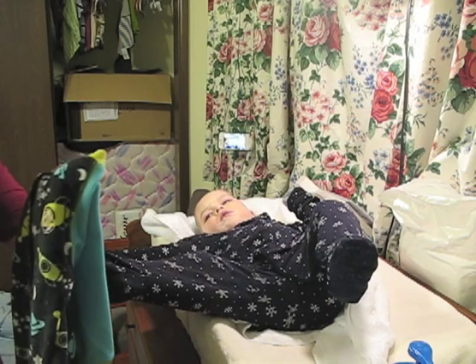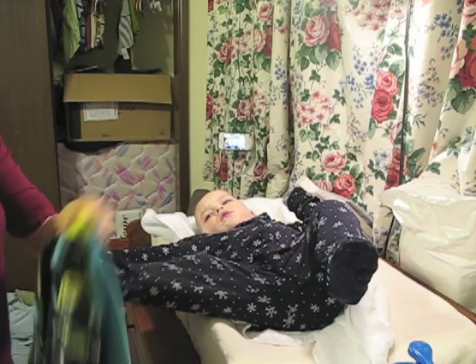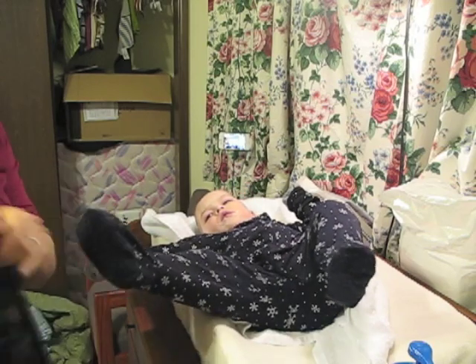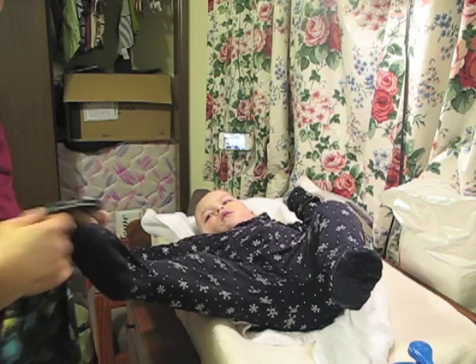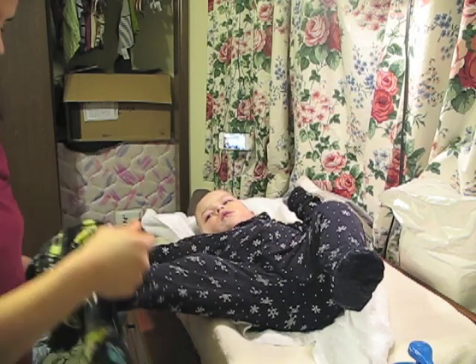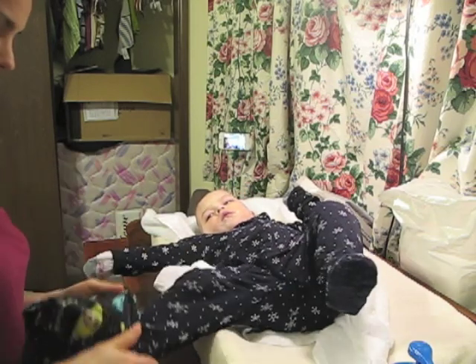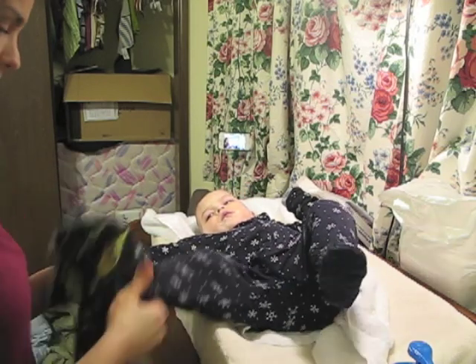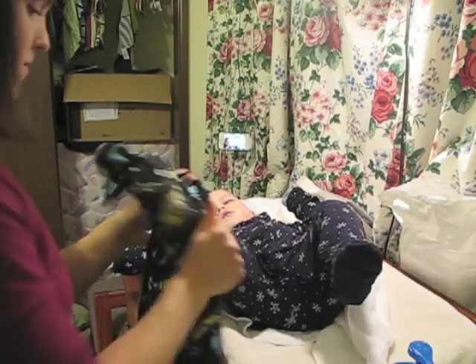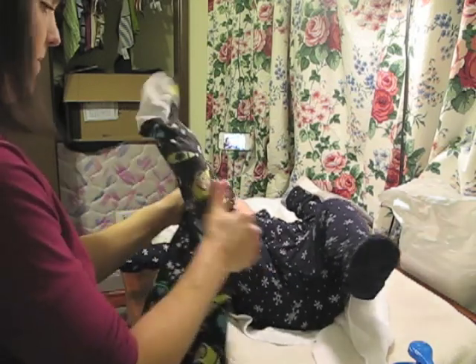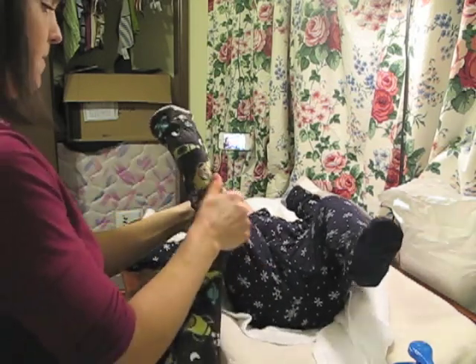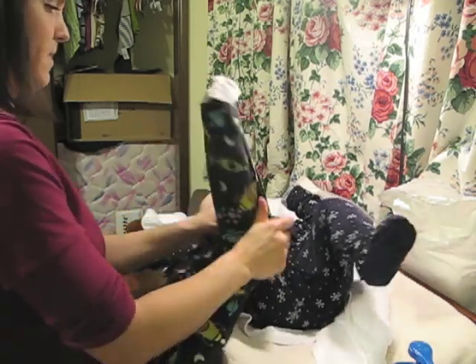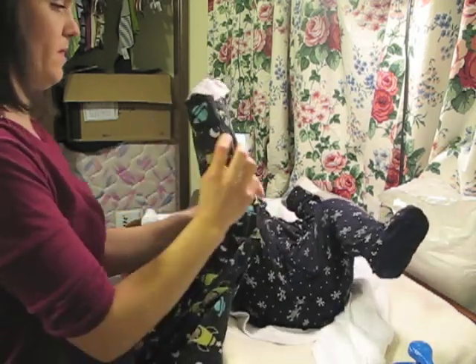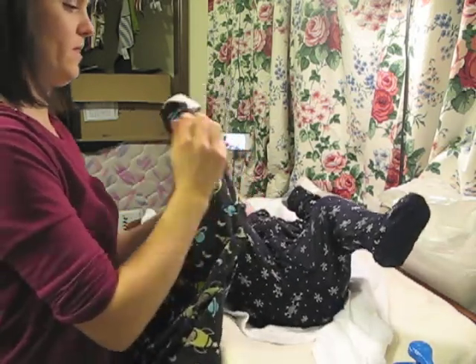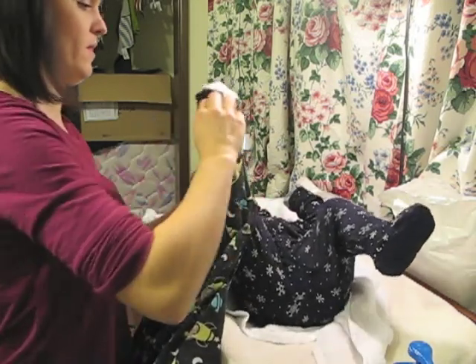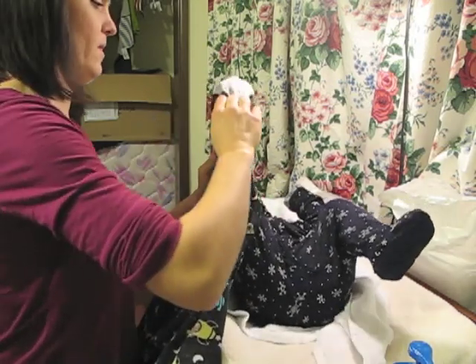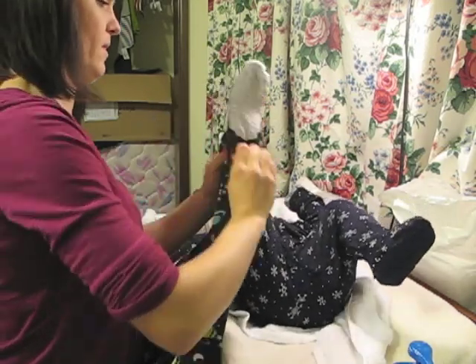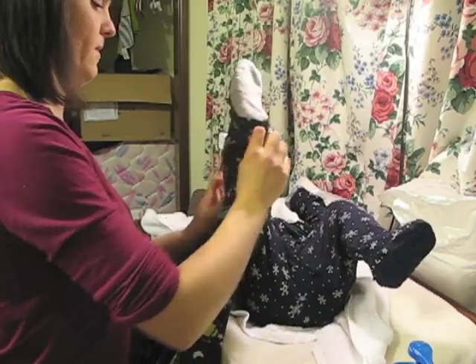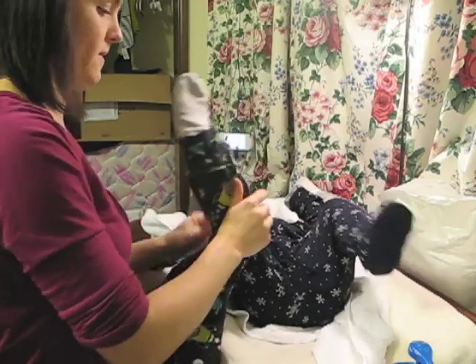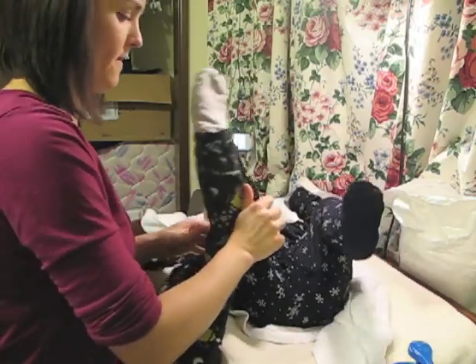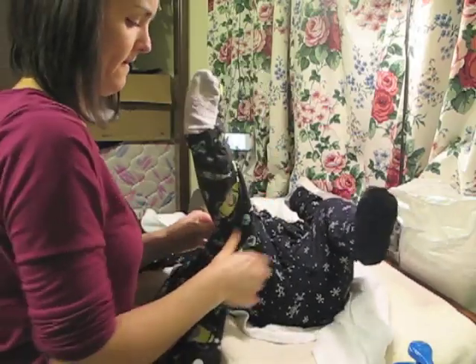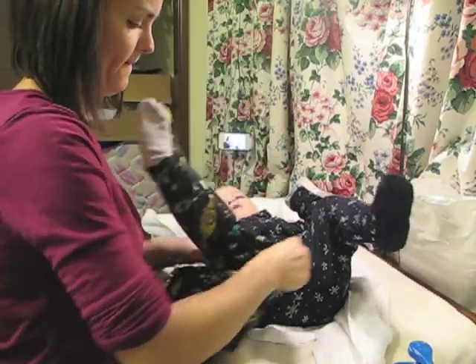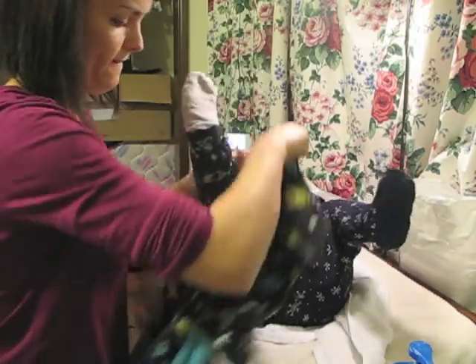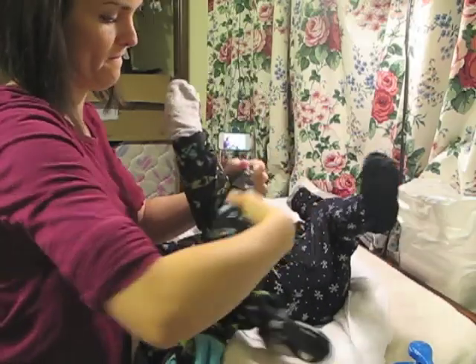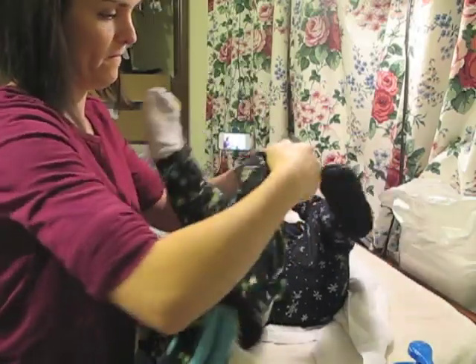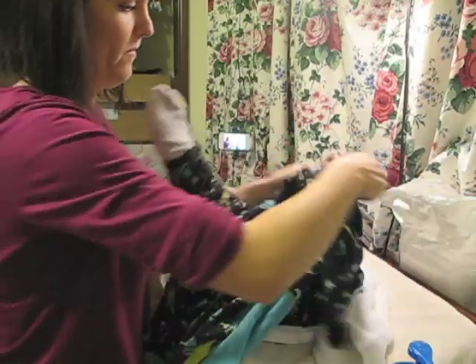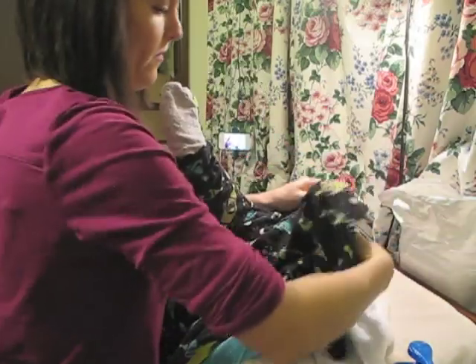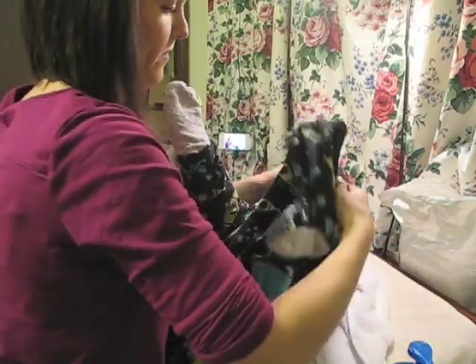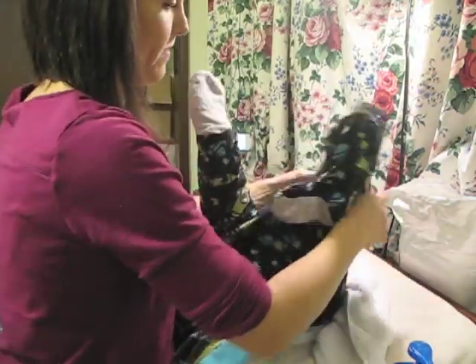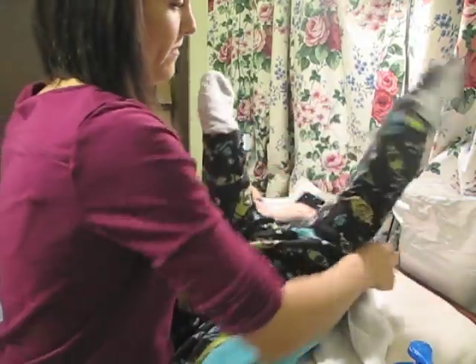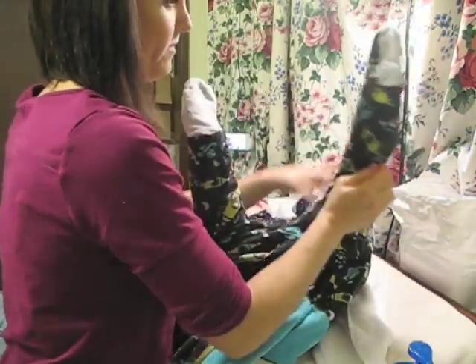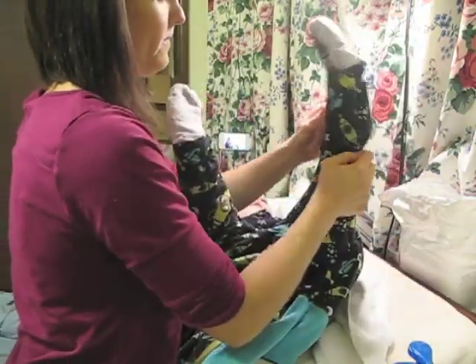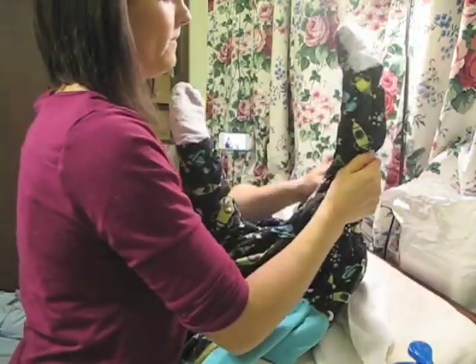Now we're going to put on a fleece pajama over the wet pajamas. This is to keep him warm and also to keep his bedding dry.